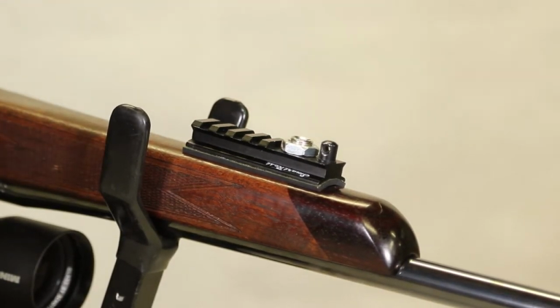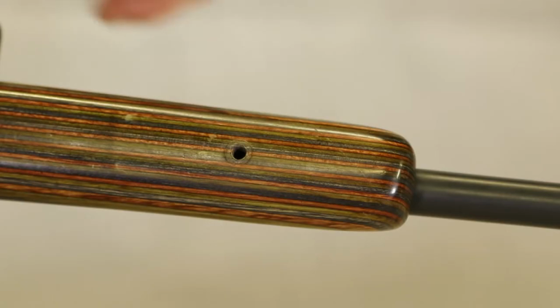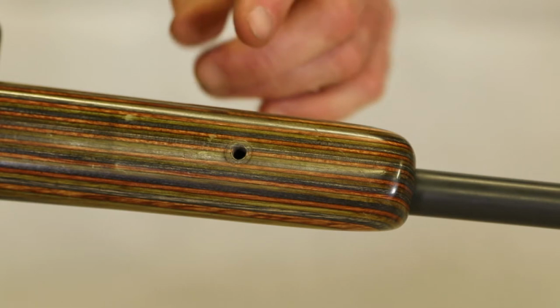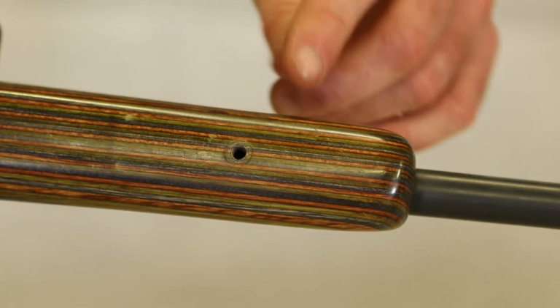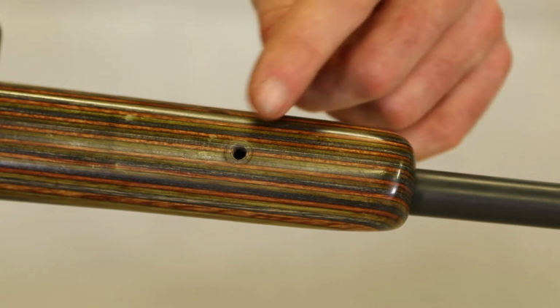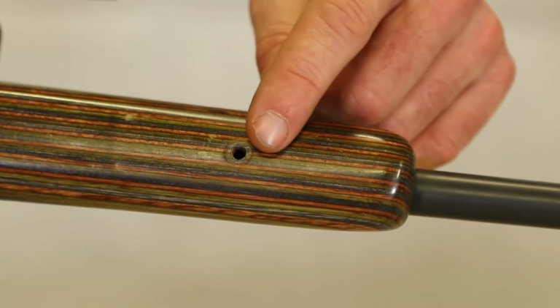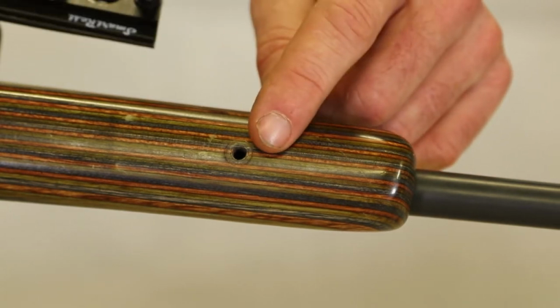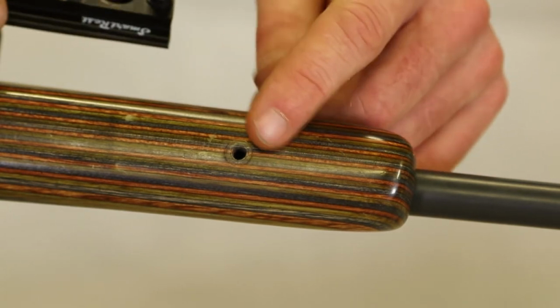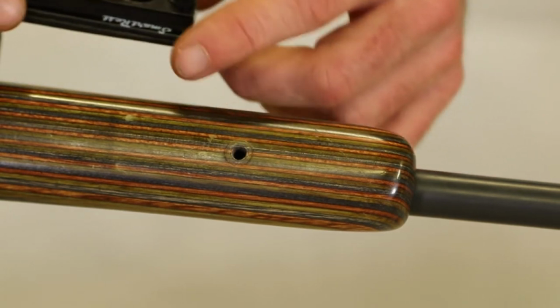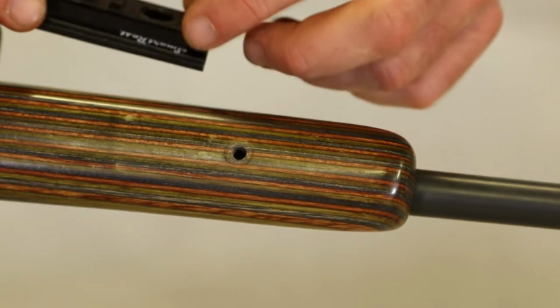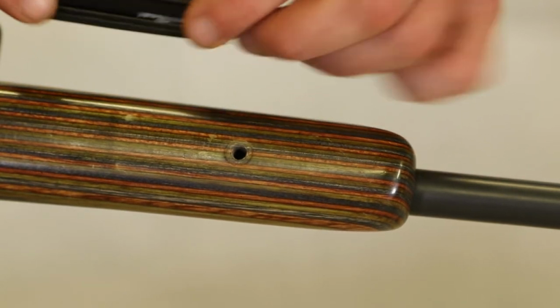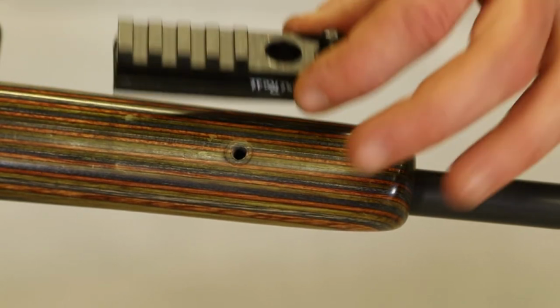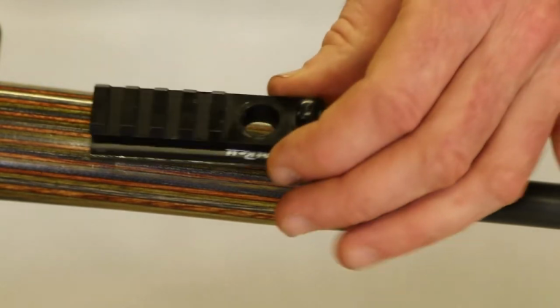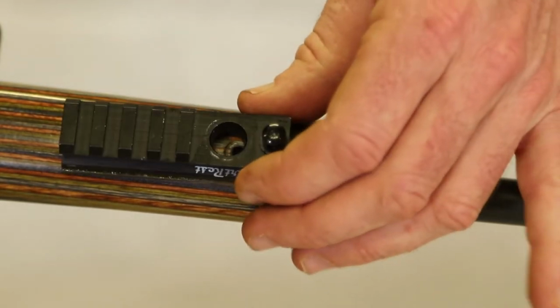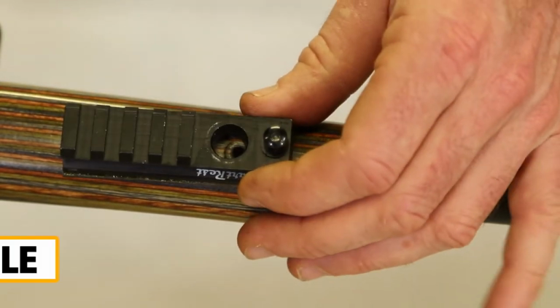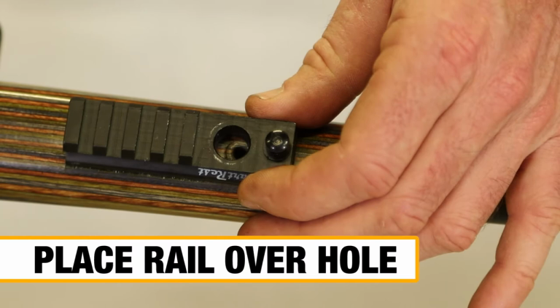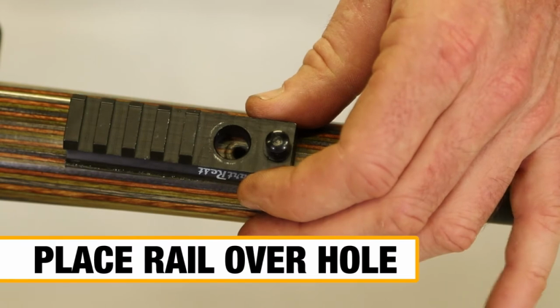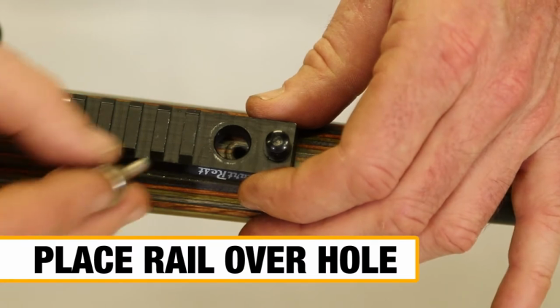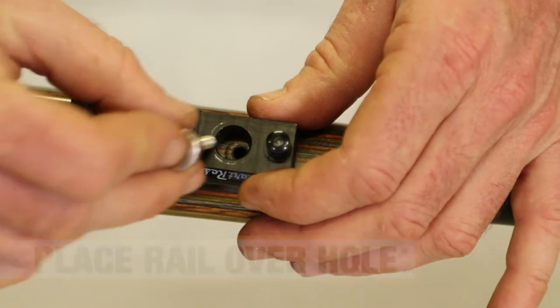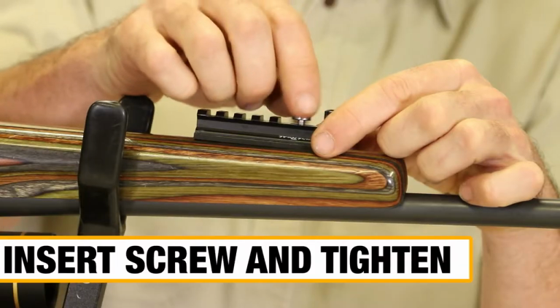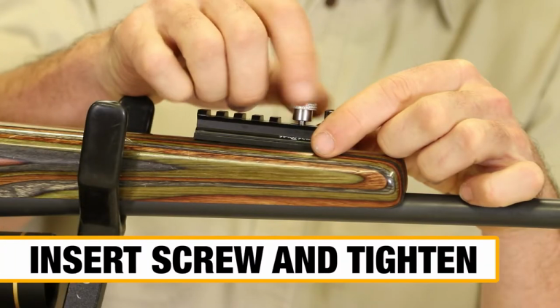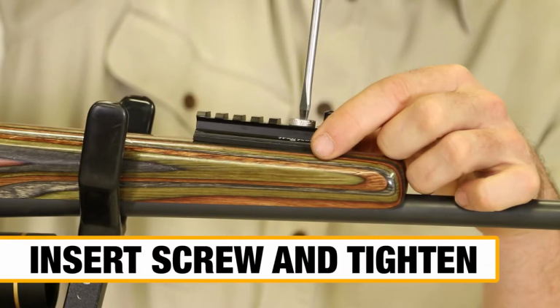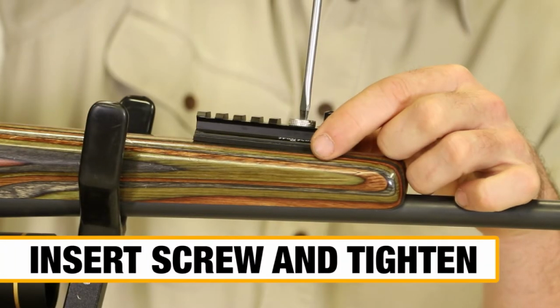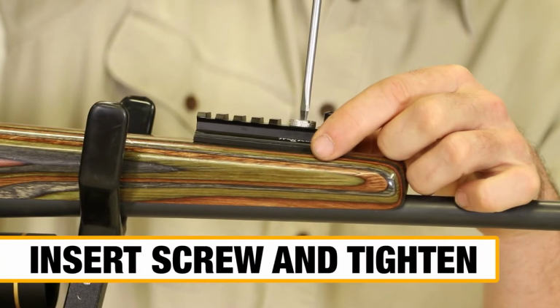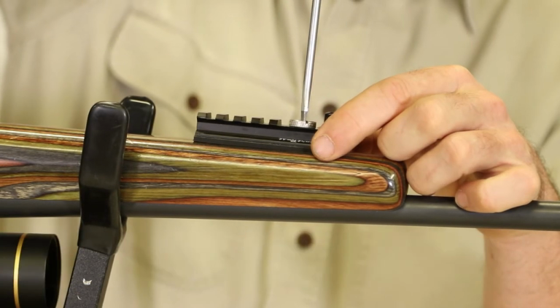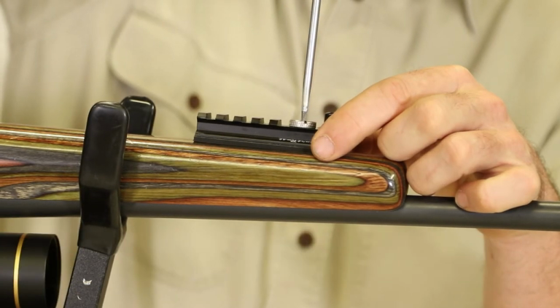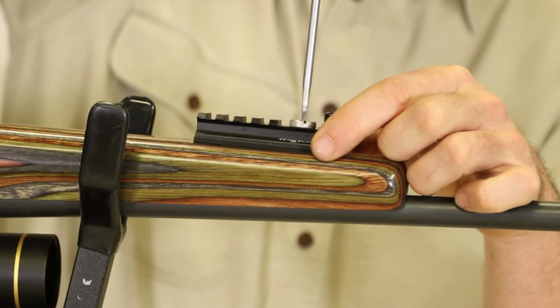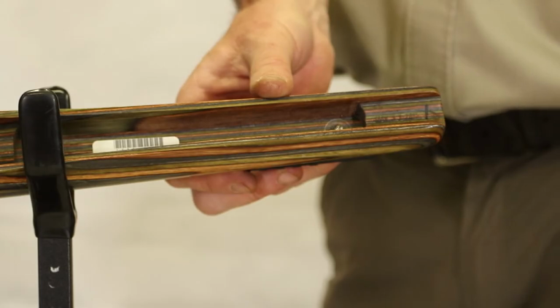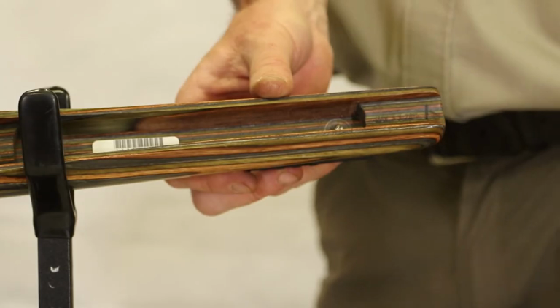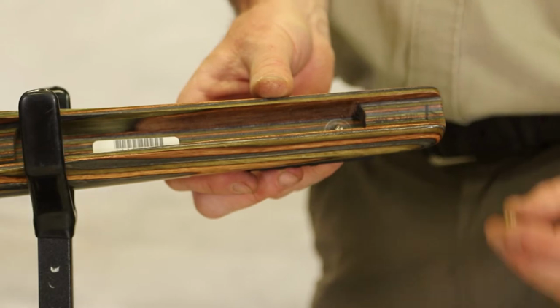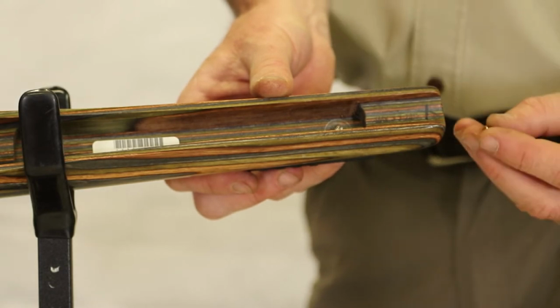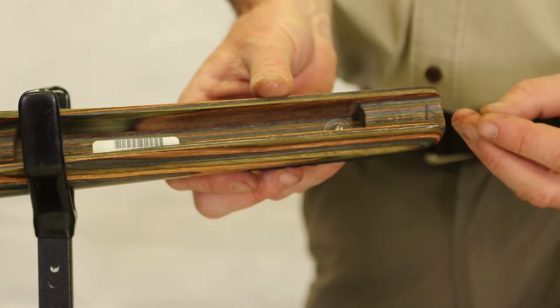The direct screw provides a second attachment option, which requires you to remove the rifle's sling swivel stud. Place the rail over the hole, then insert the screw and do it up. If your rifle stock doesn't include a threaded receiver, use a nut or t-nut inside it.